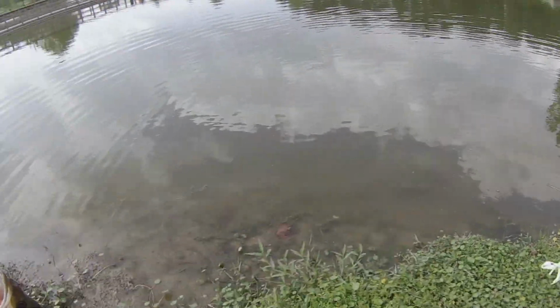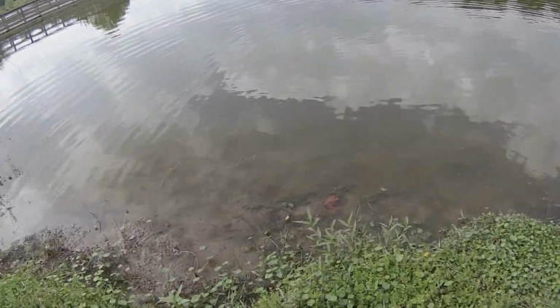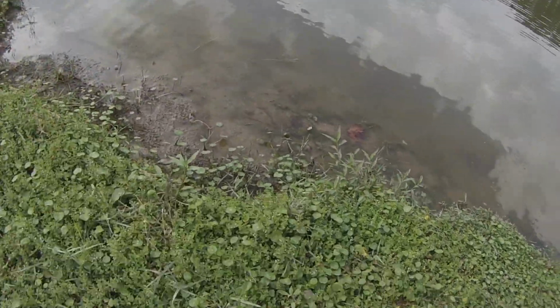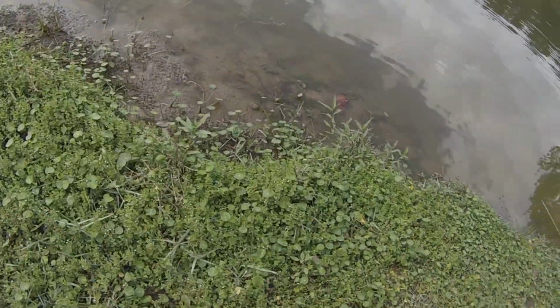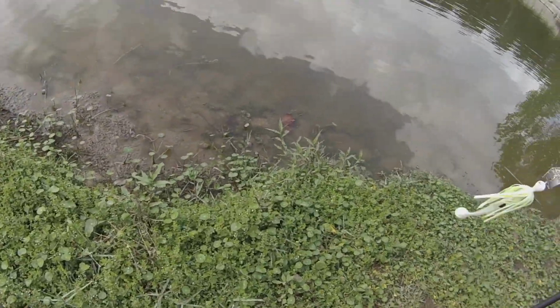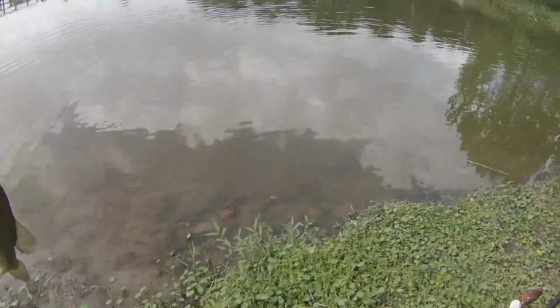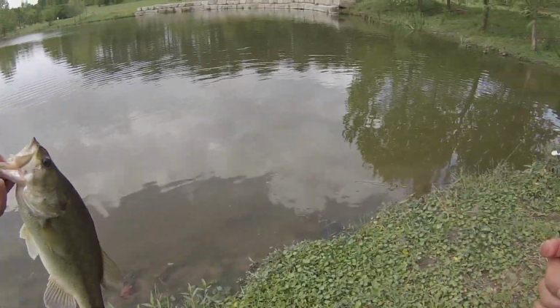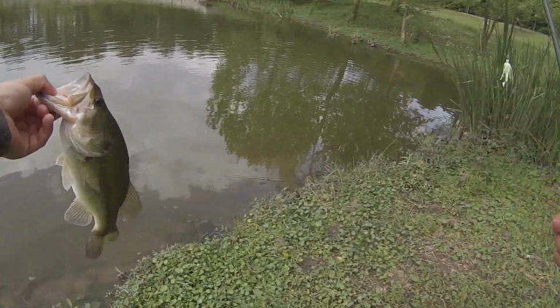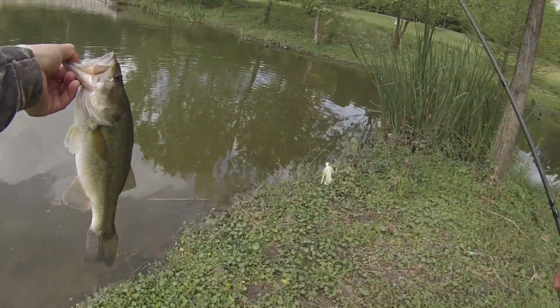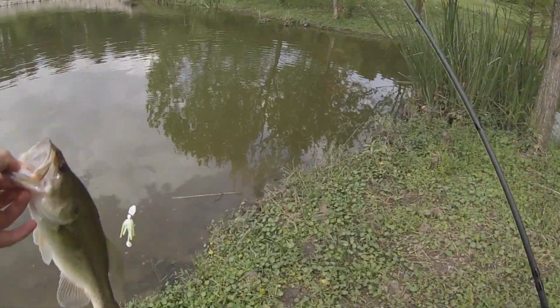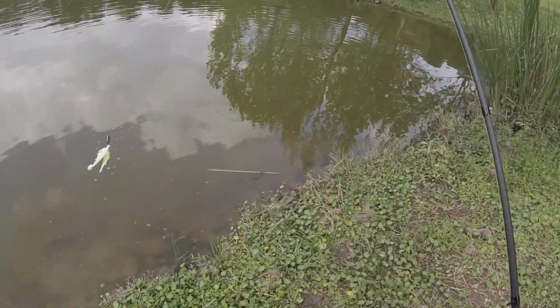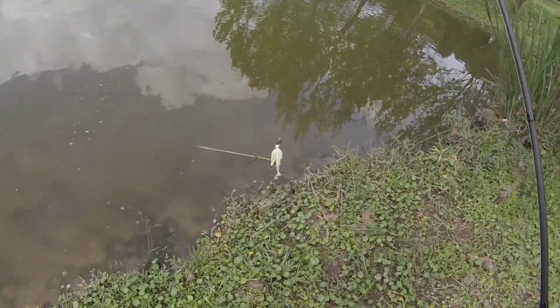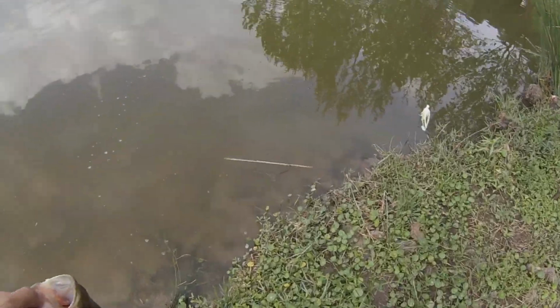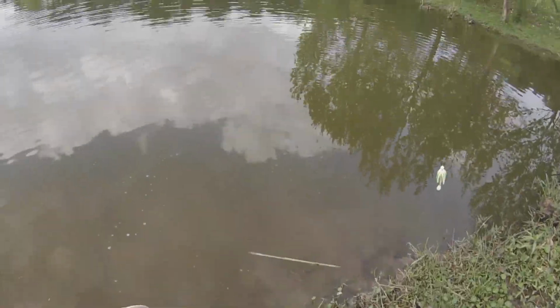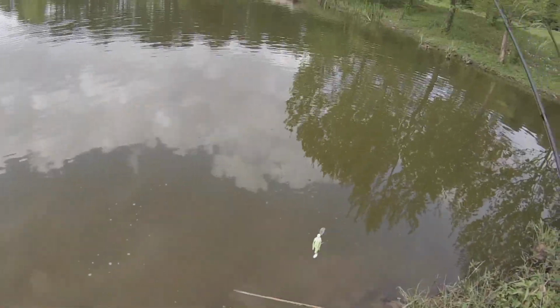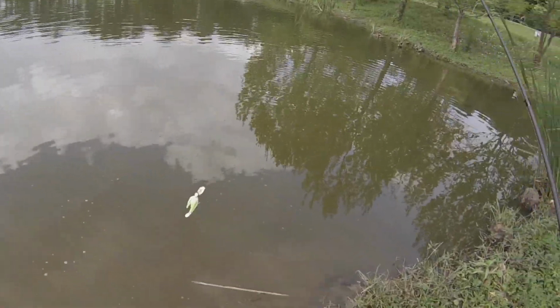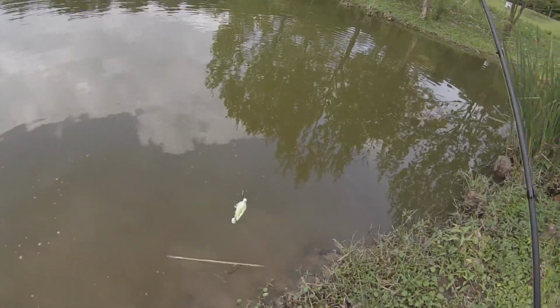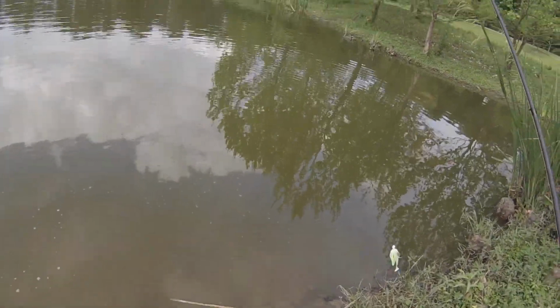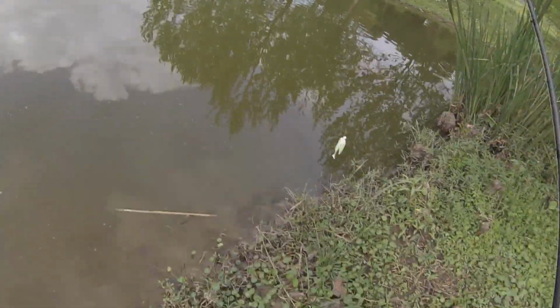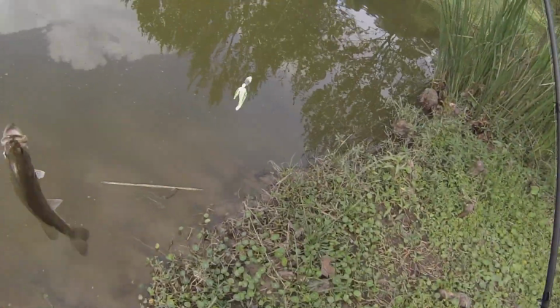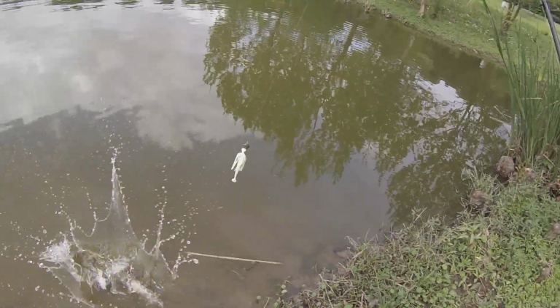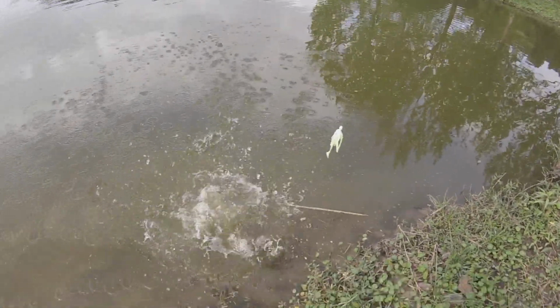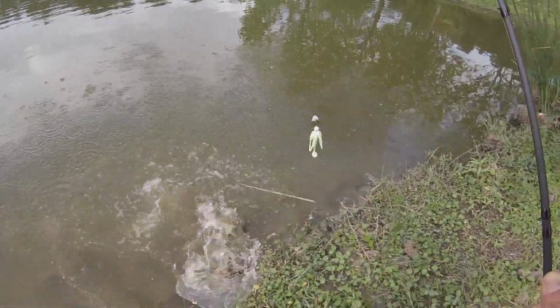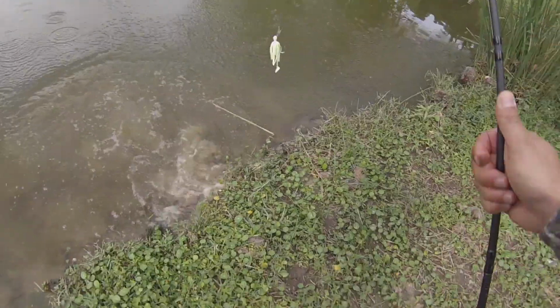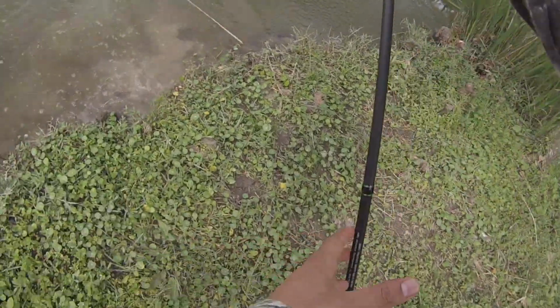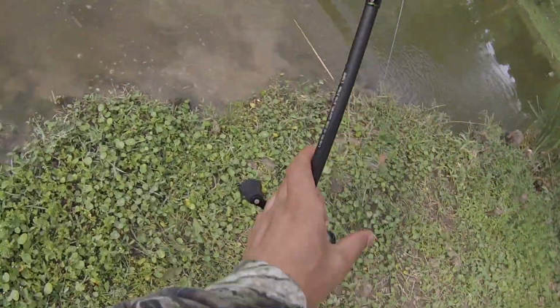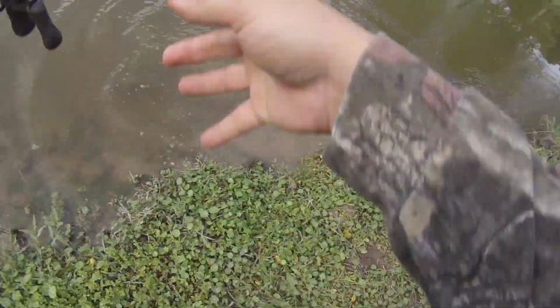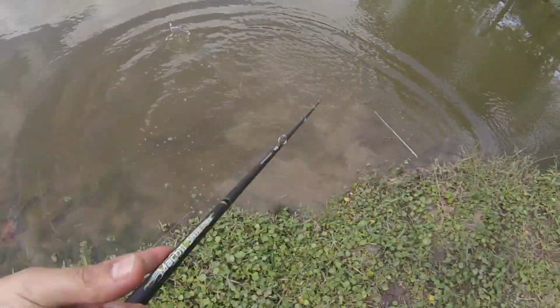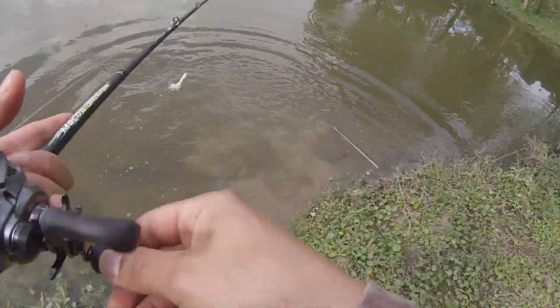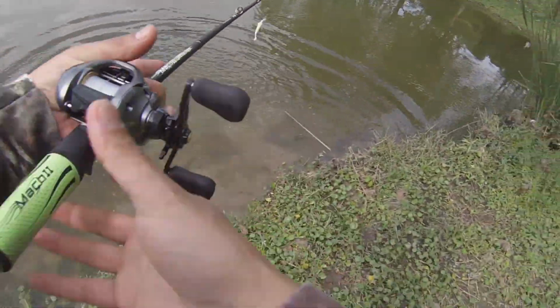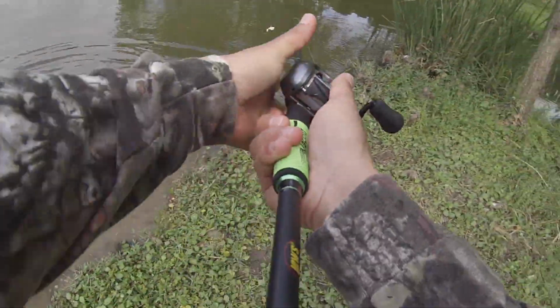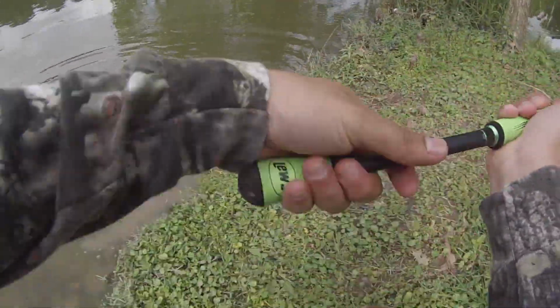Nice, oh there it goes — the shadow bait! That shadow bait, let's see if we can catch another one.